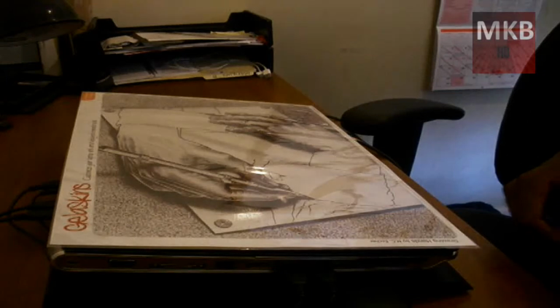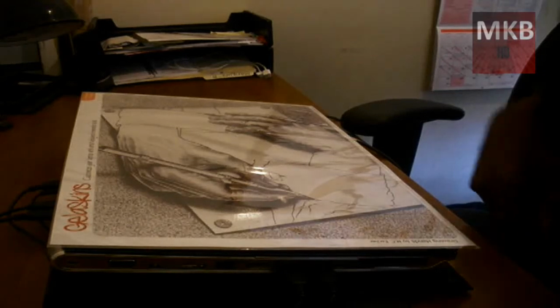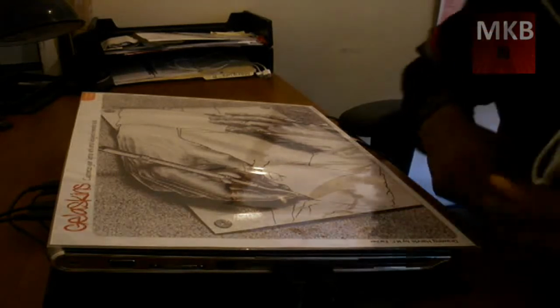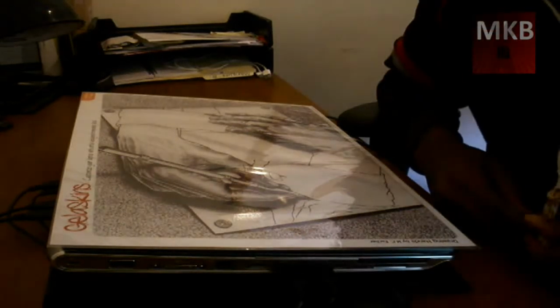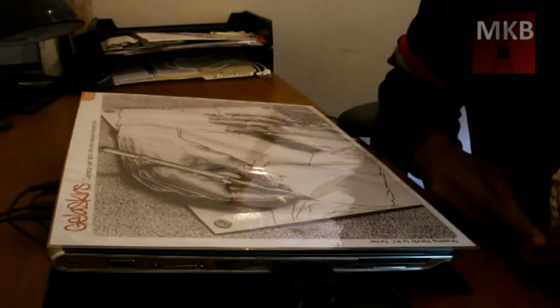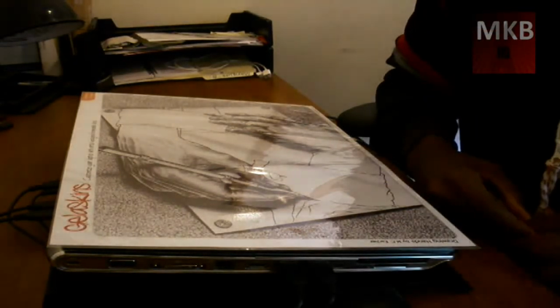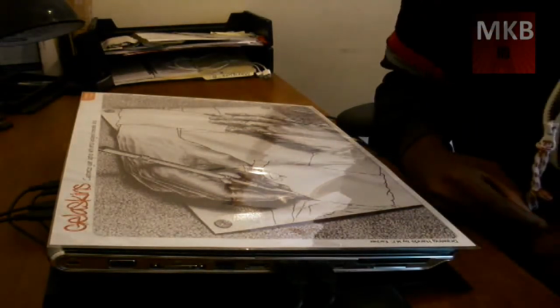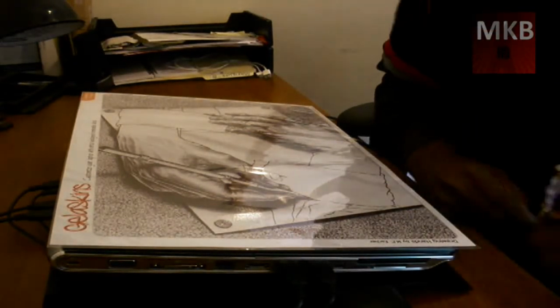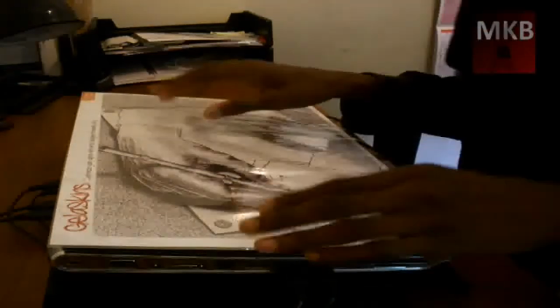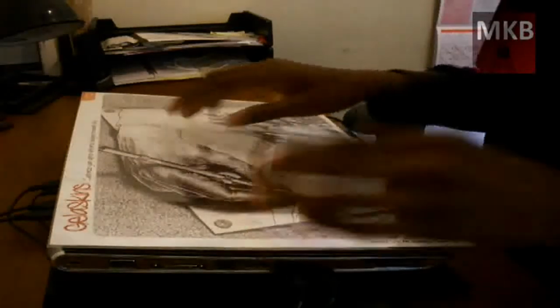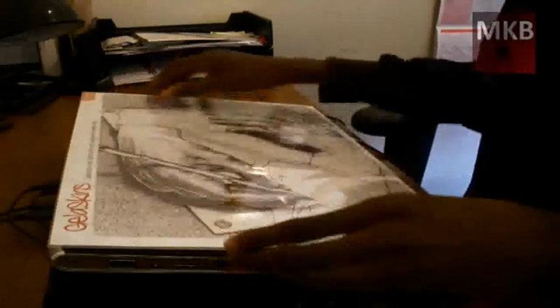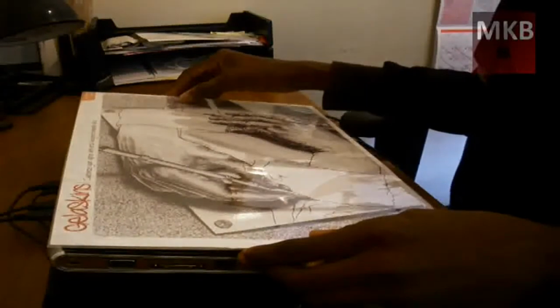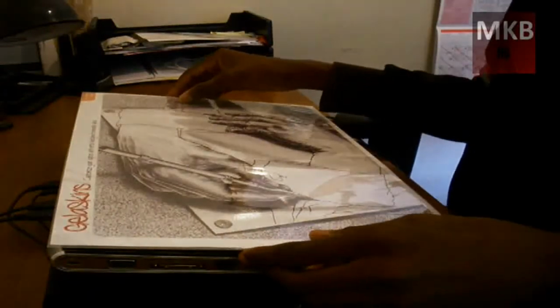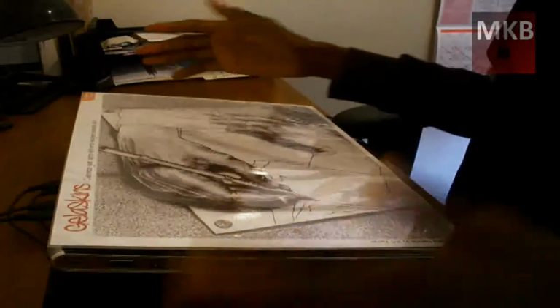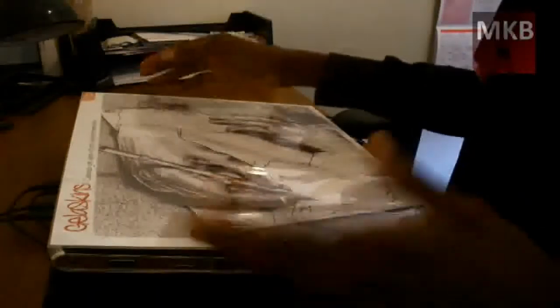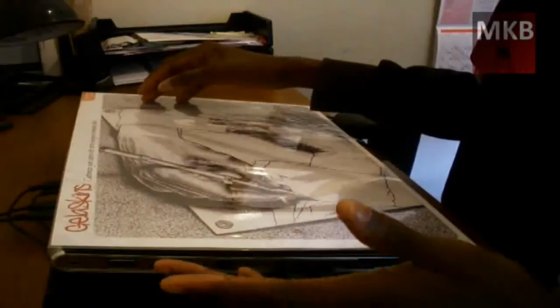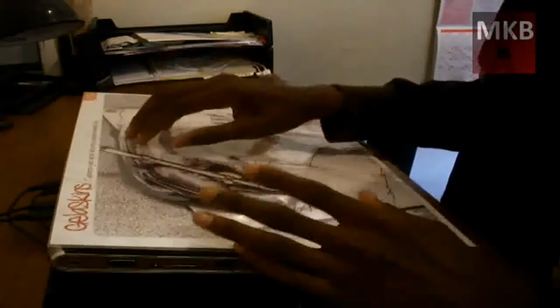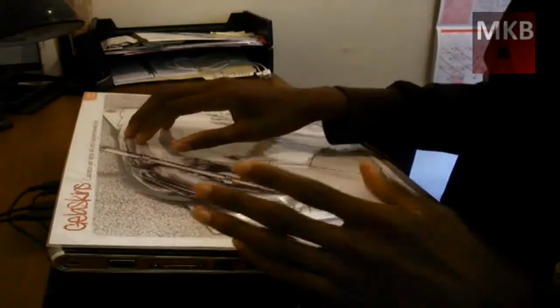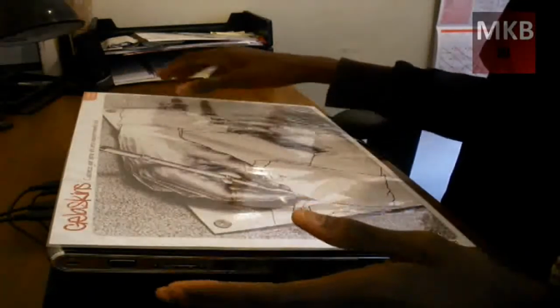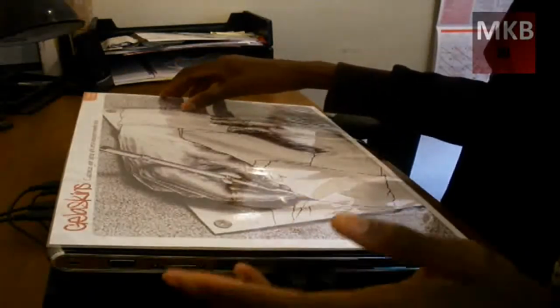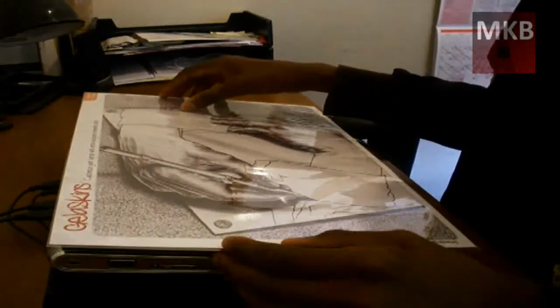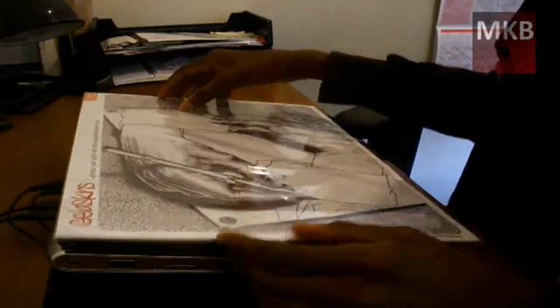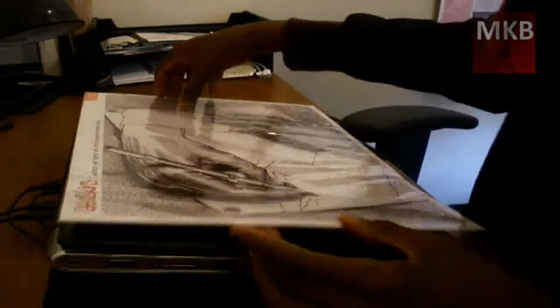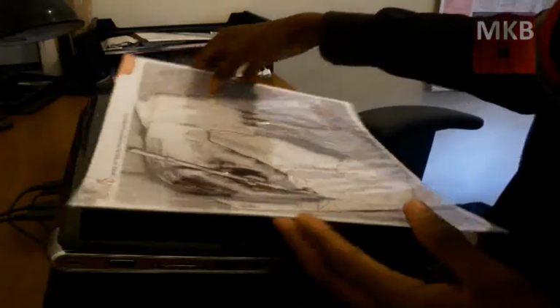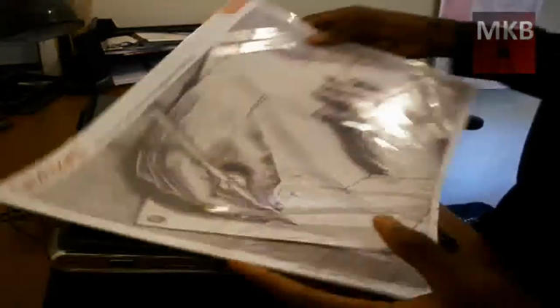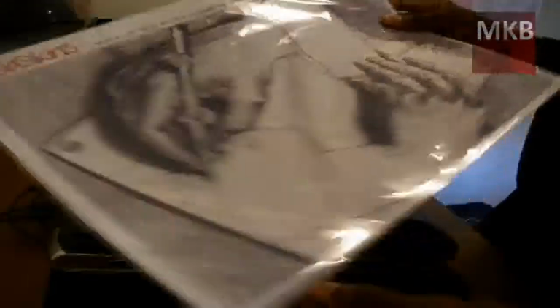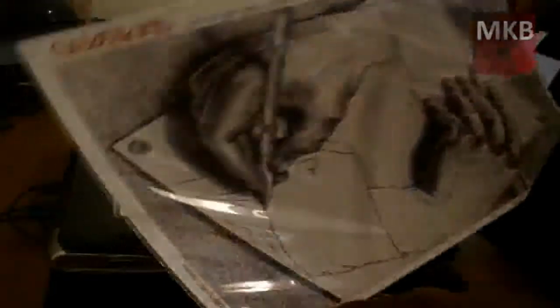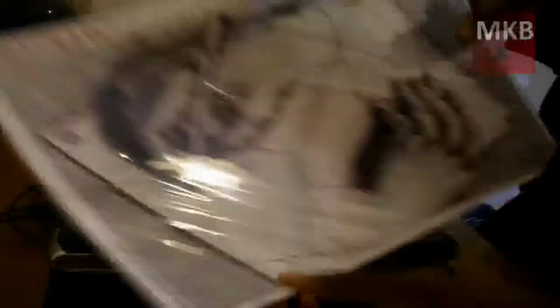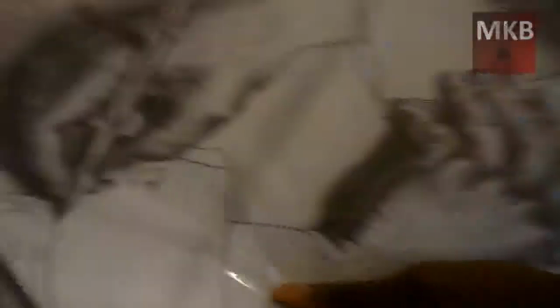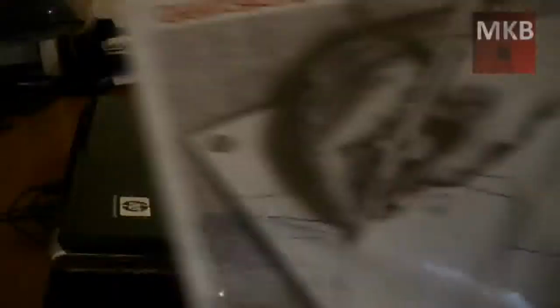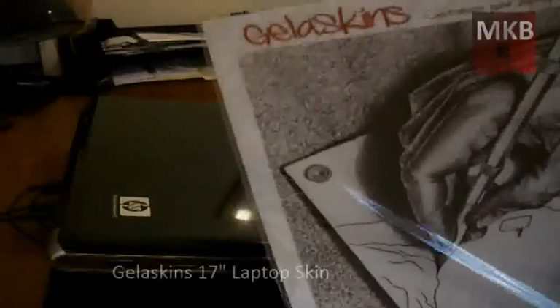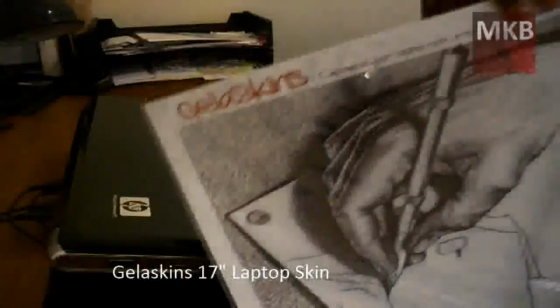Yo, what's up guys? It's Marcus Brownlee here from MKBHD, and welcome to another hardware-related video. This could more or less be considered a tutorial or a review, however you want to consider it. But this is going to be the installation of the Jelloskins laptop skin.